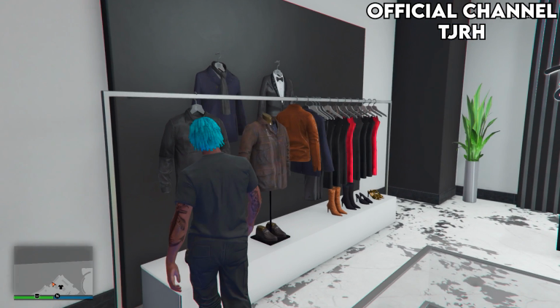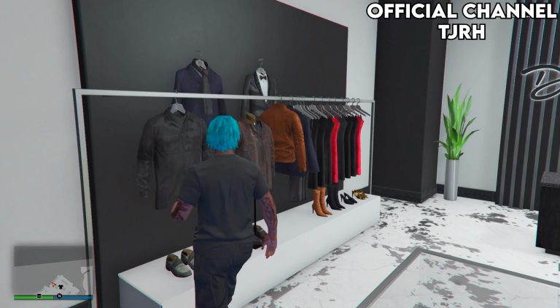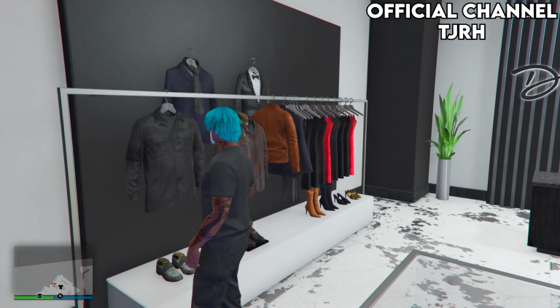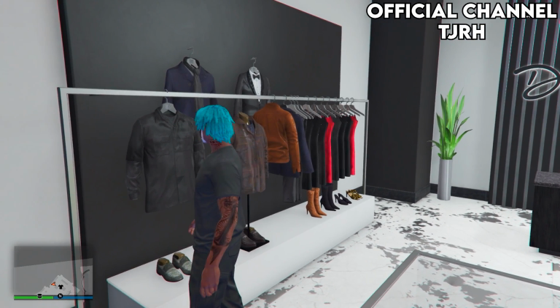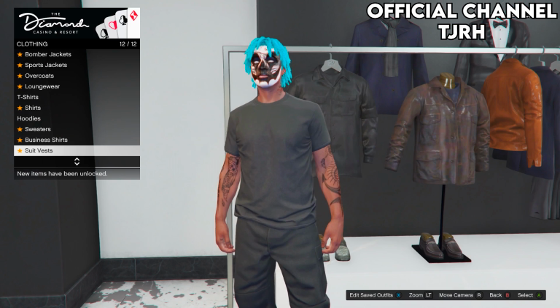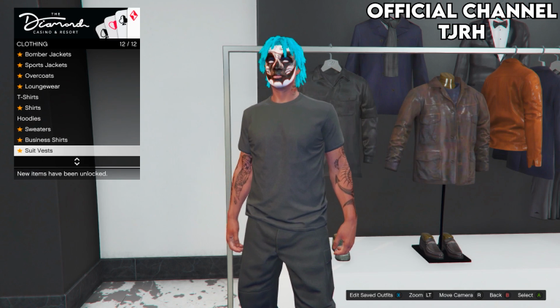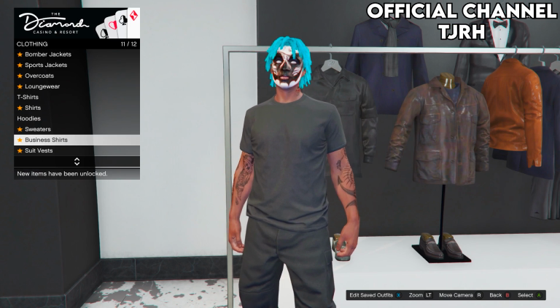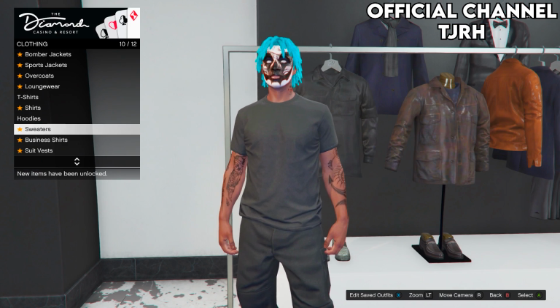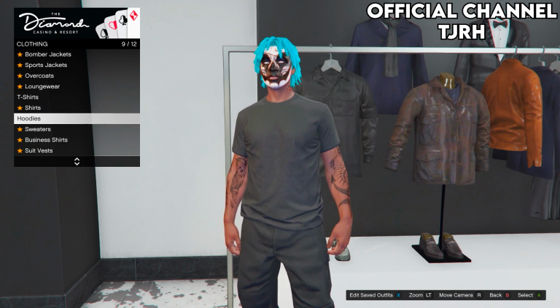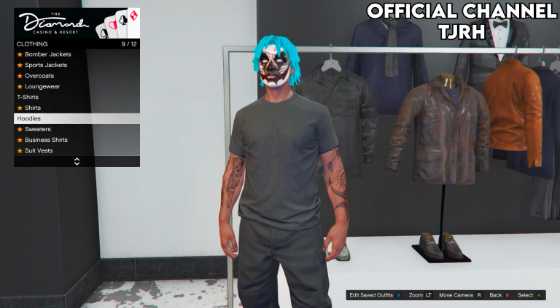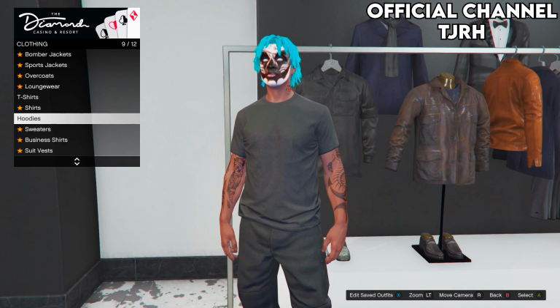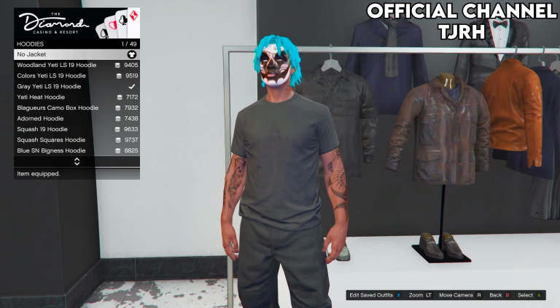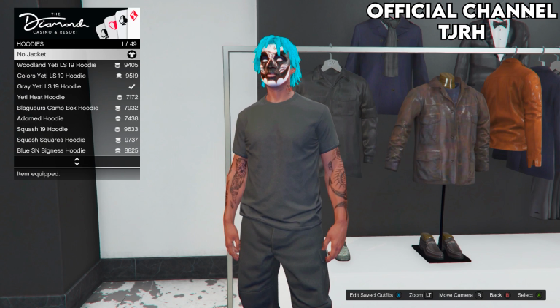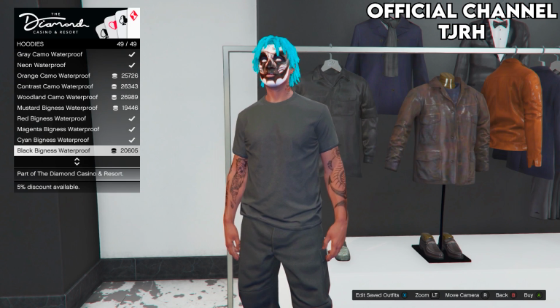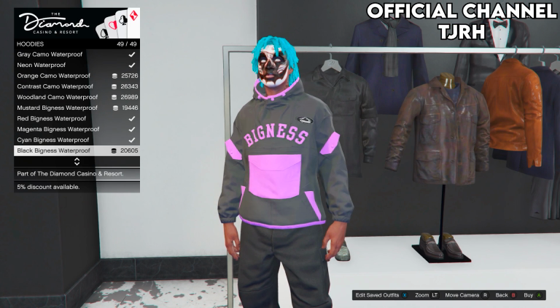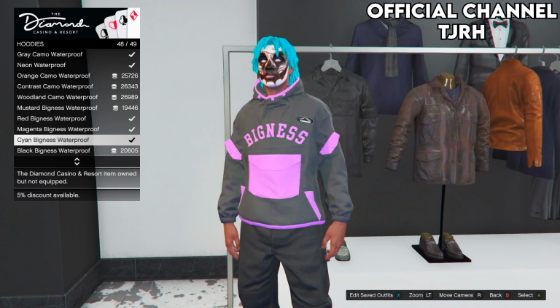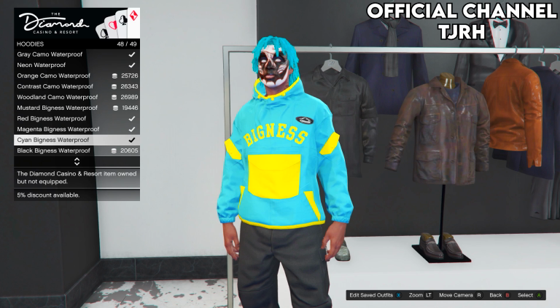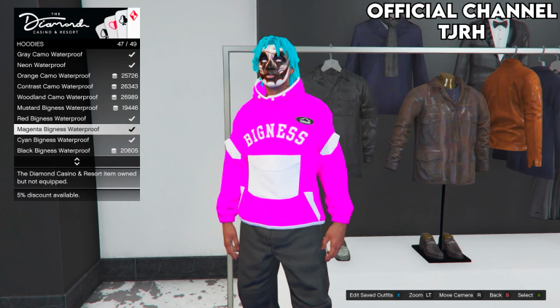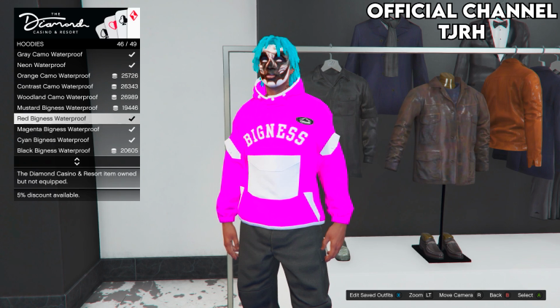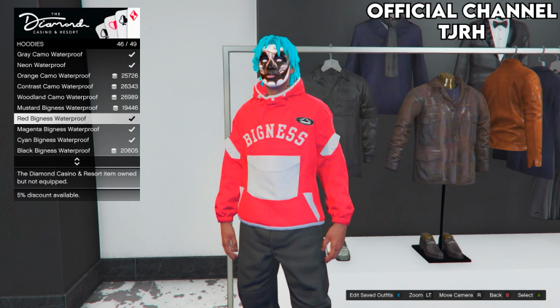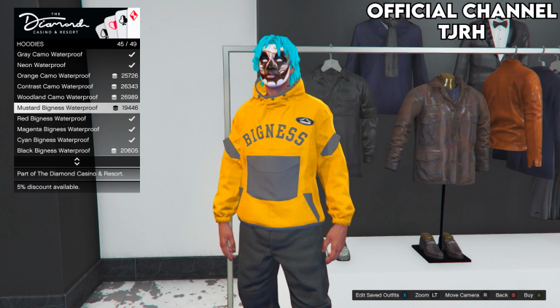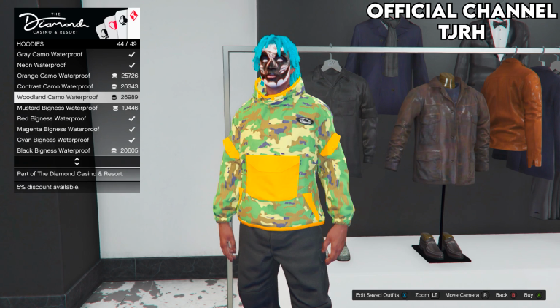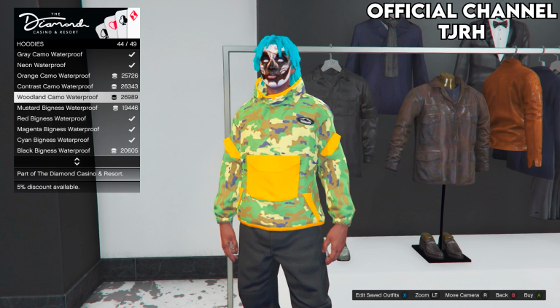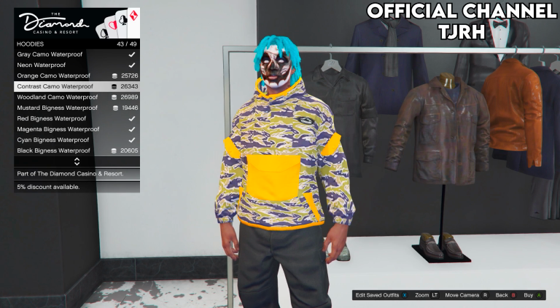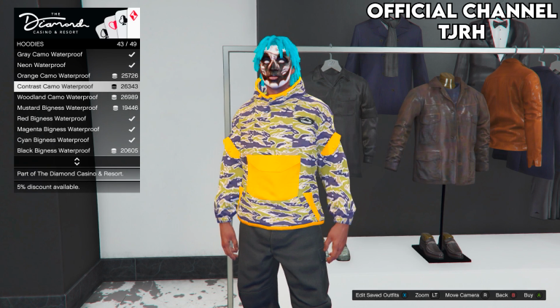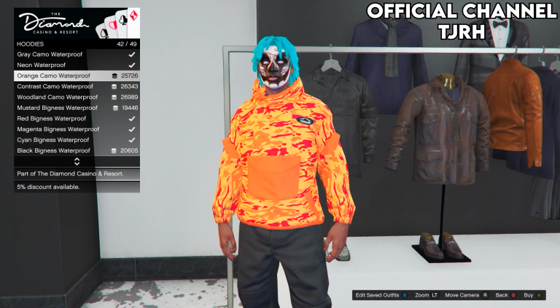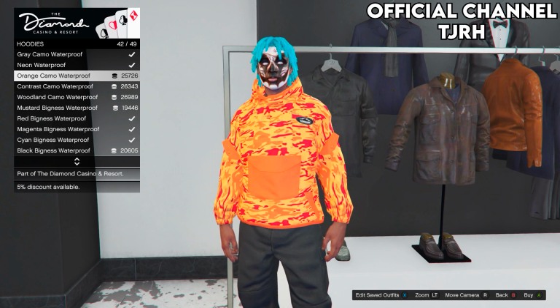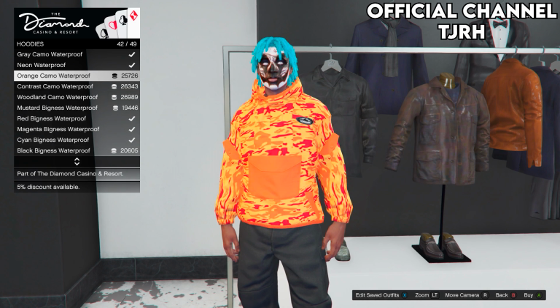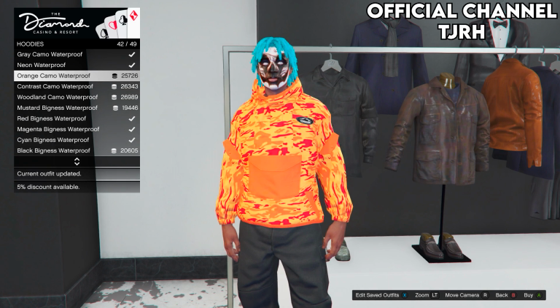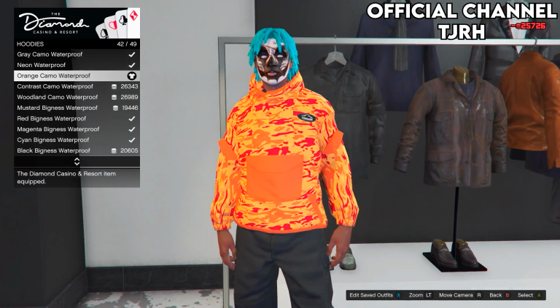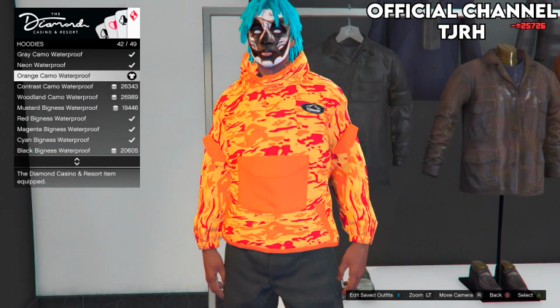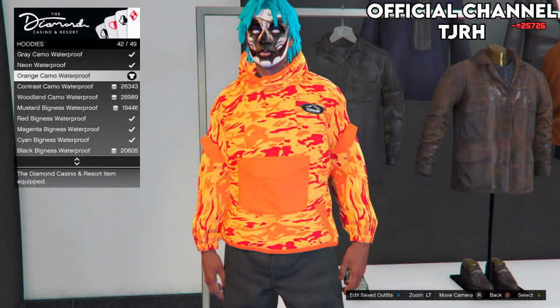Make sure you have your black joggers equipped and come to the casino clothing section. Go on hoodies and equip the orange camo waterproof hoodie.